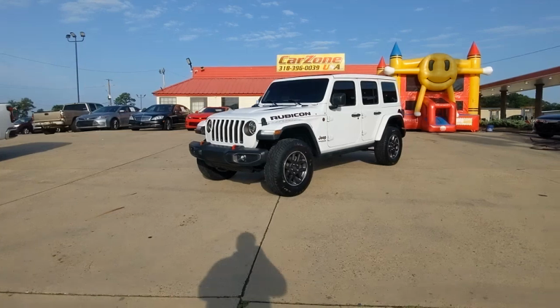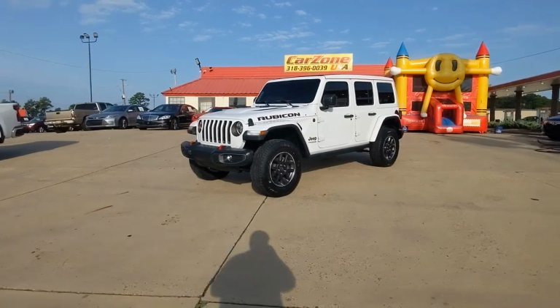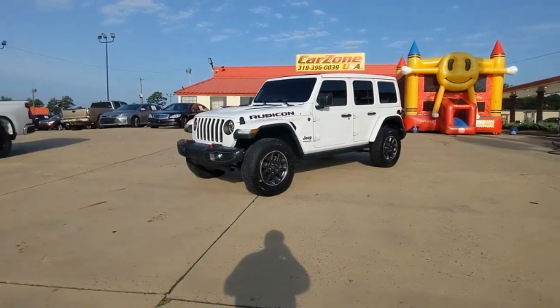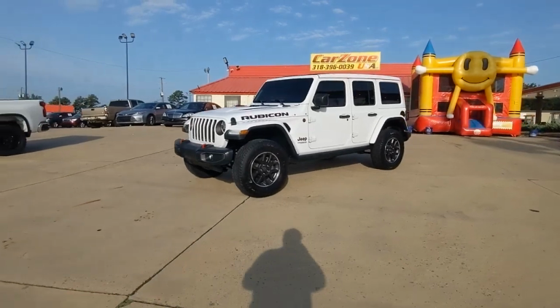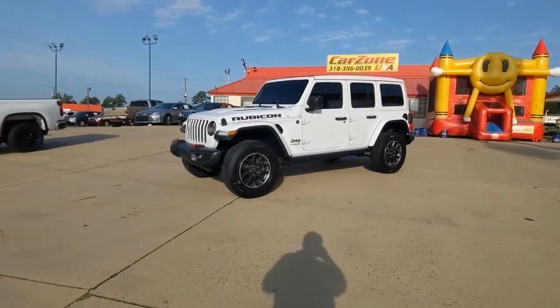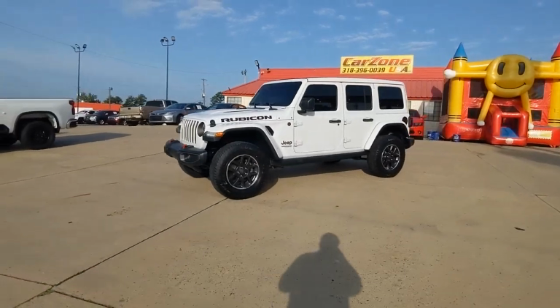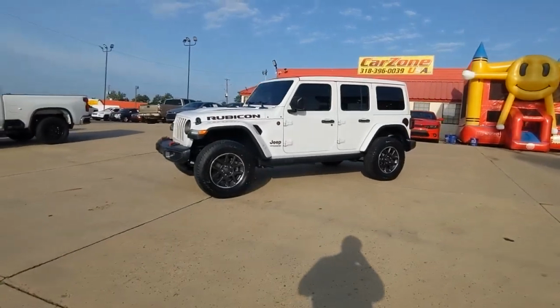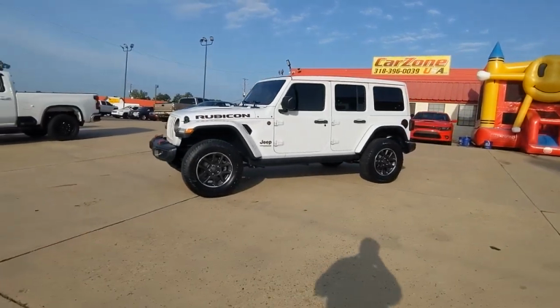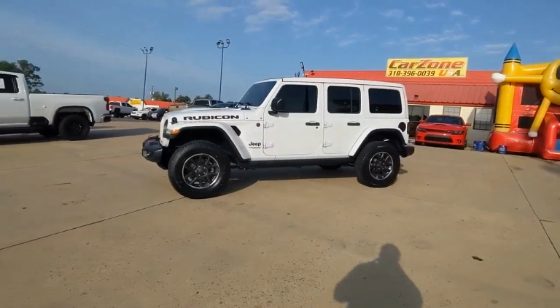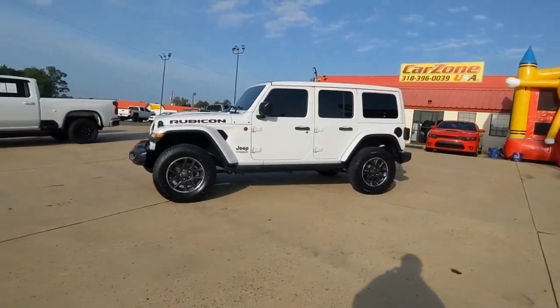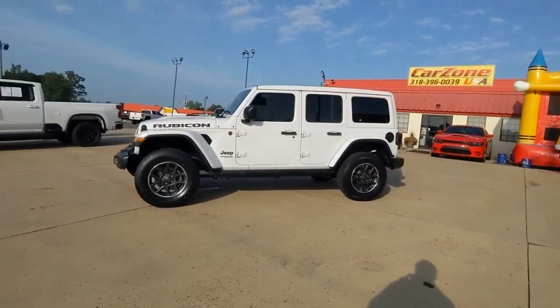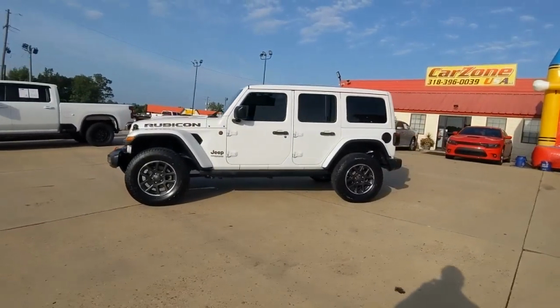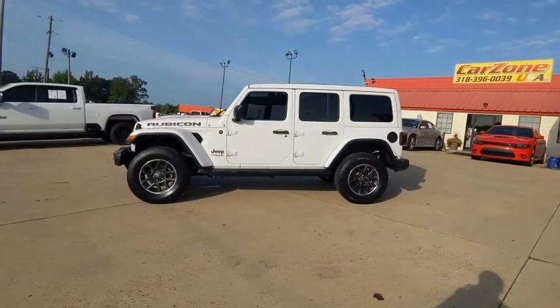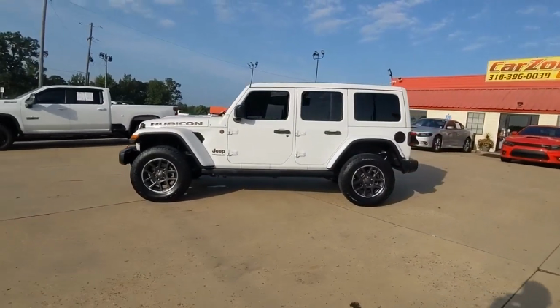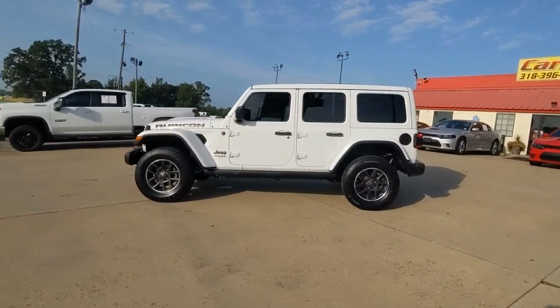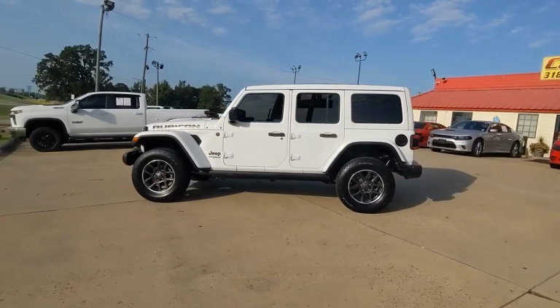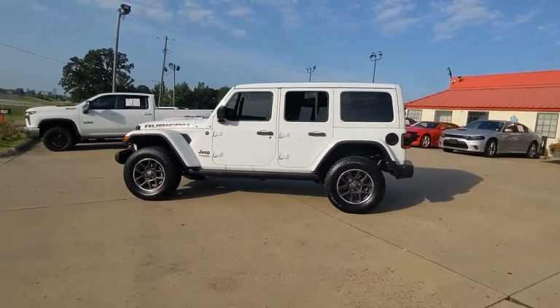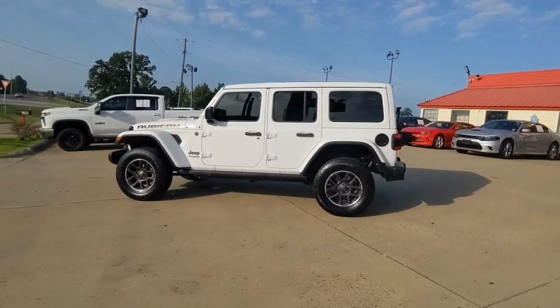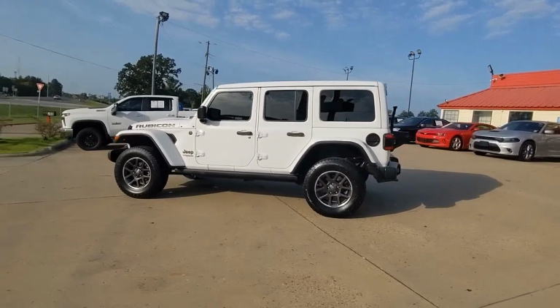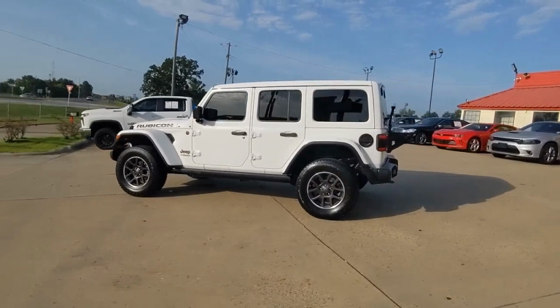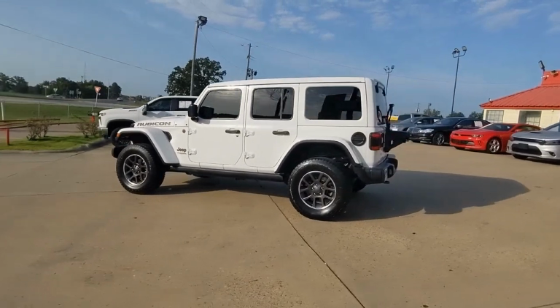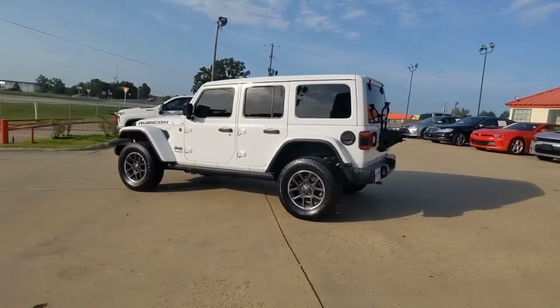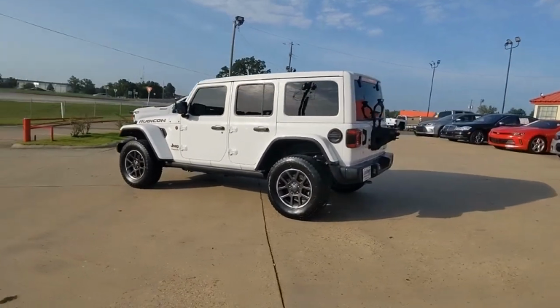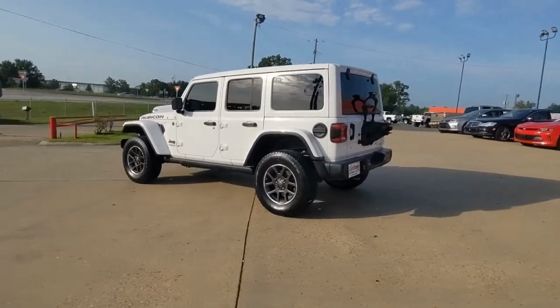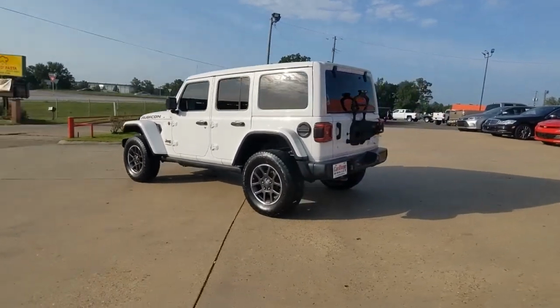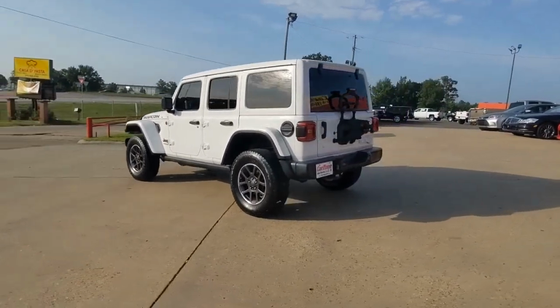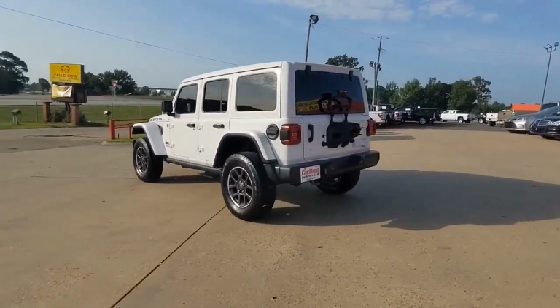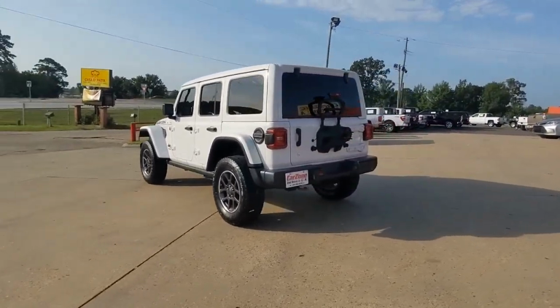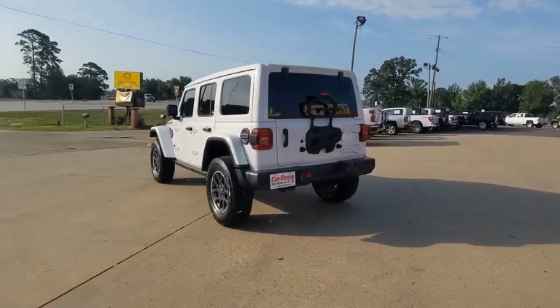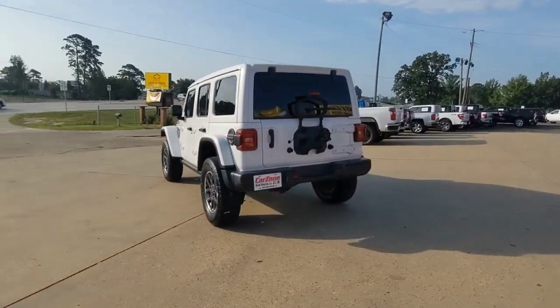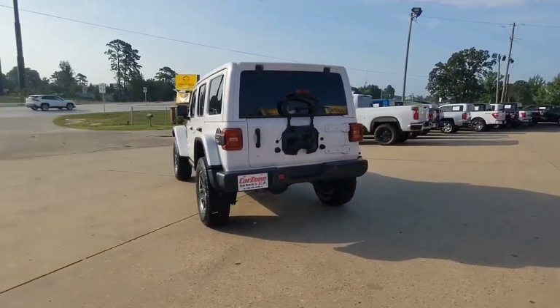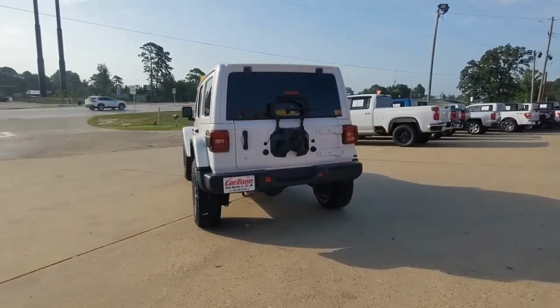Picture yourself in the 2020 Jeep Wrangler. This vehicle is an outstanding buy with fewer than 100,000 miles on the odometer.